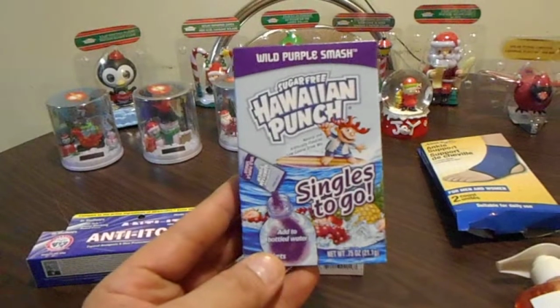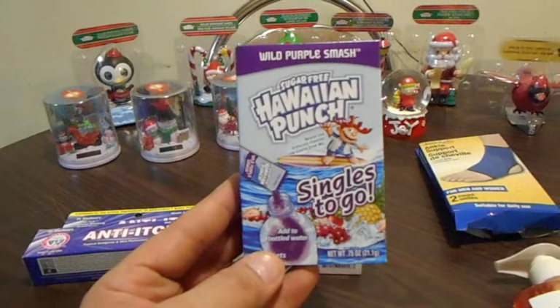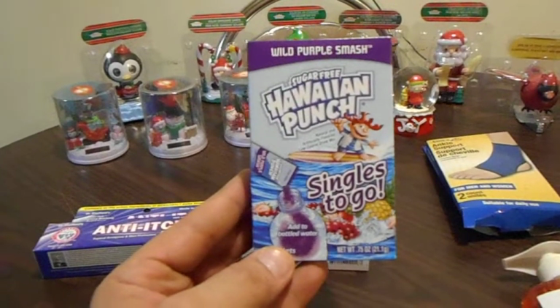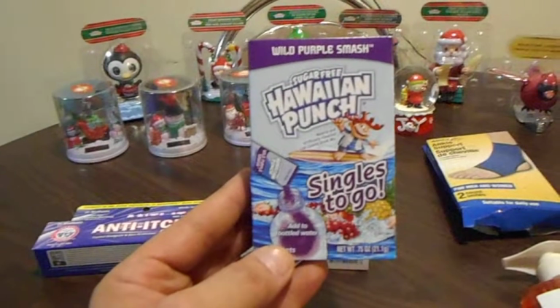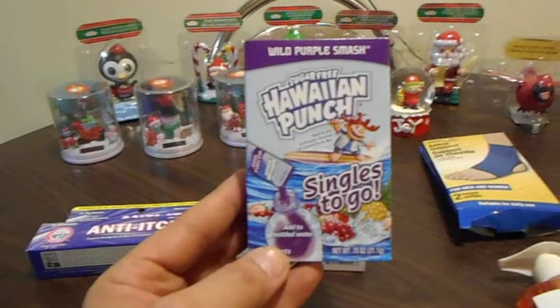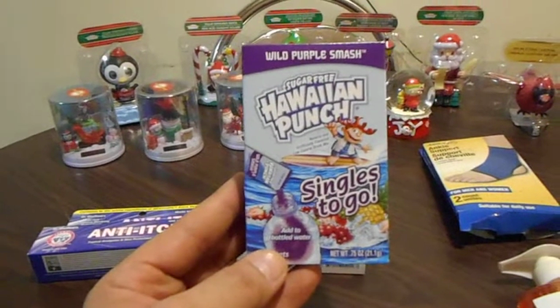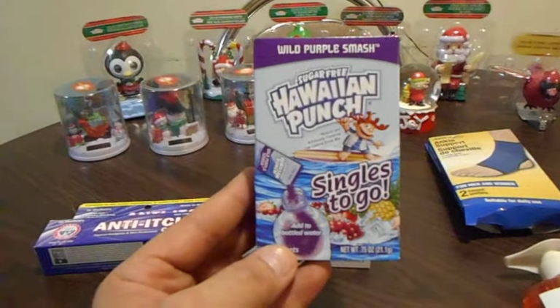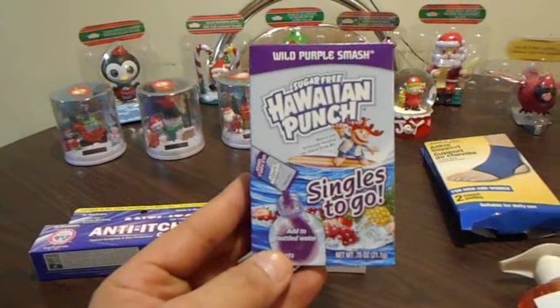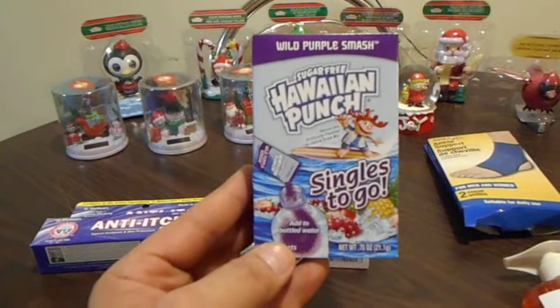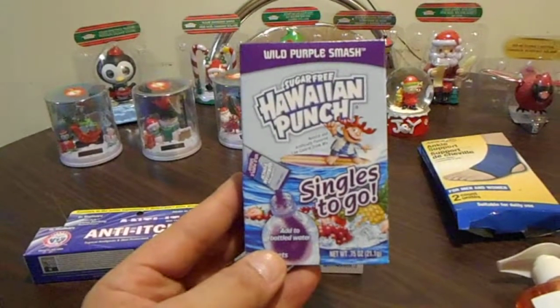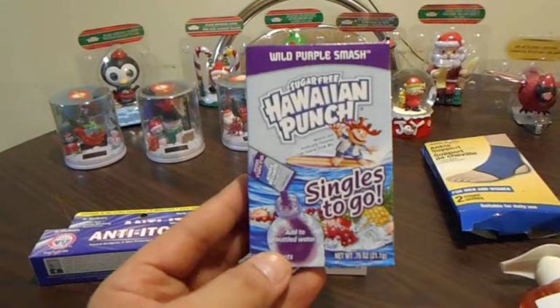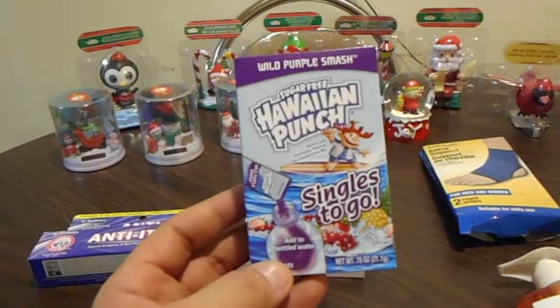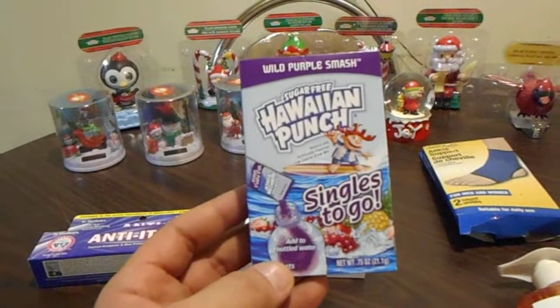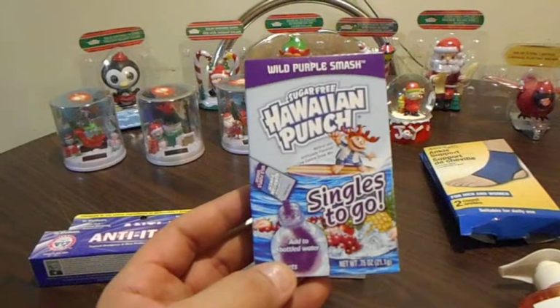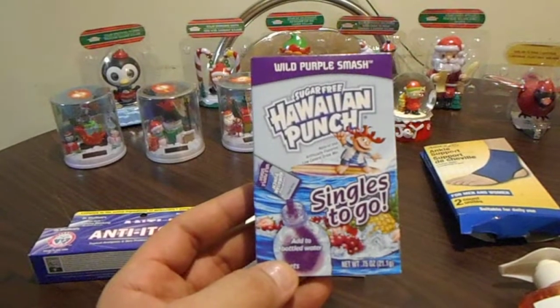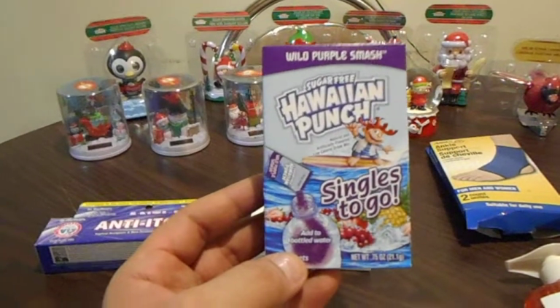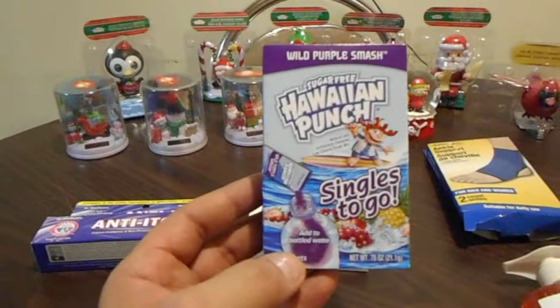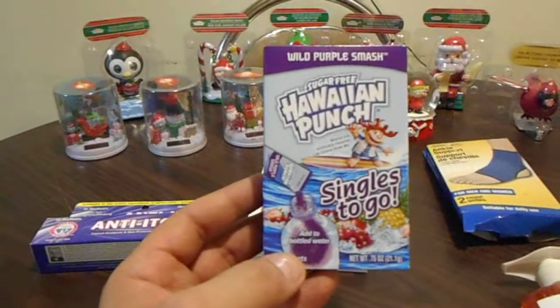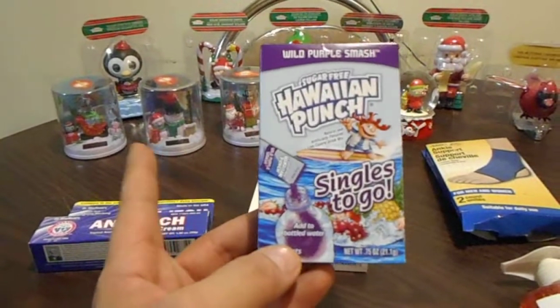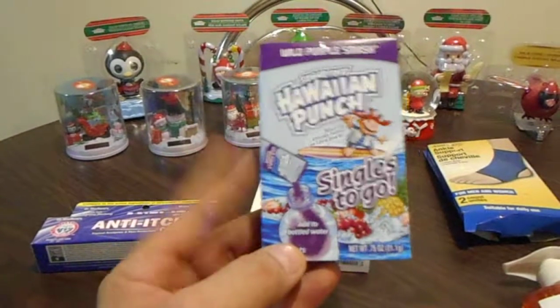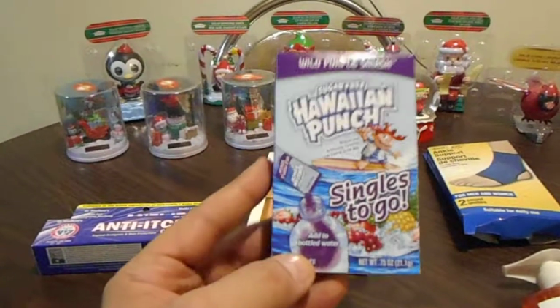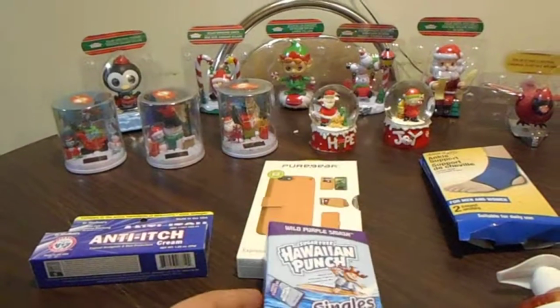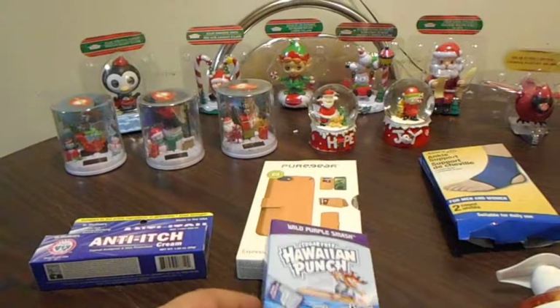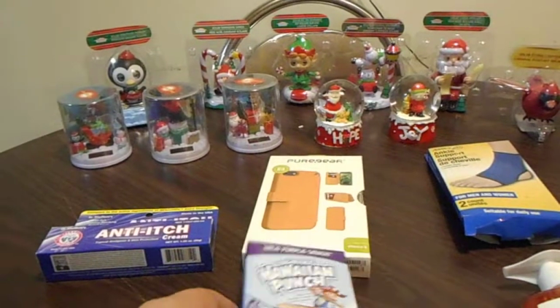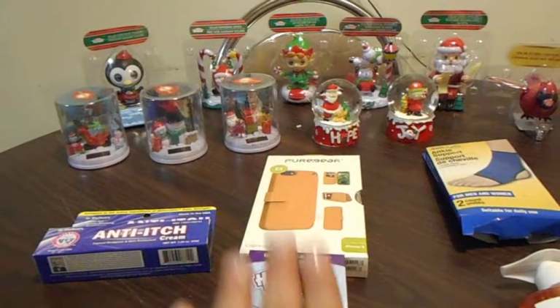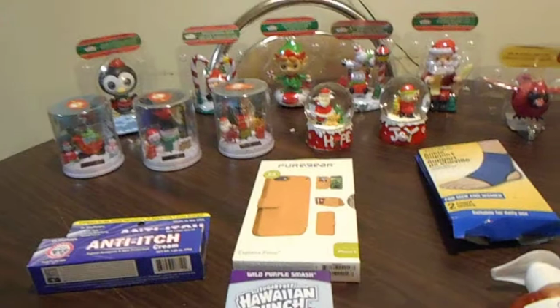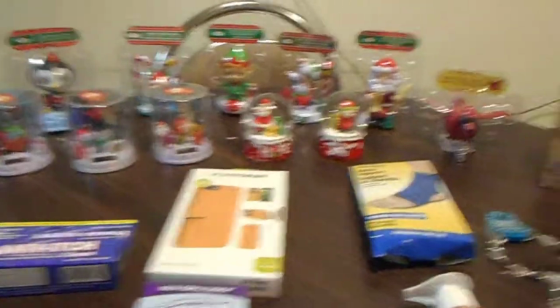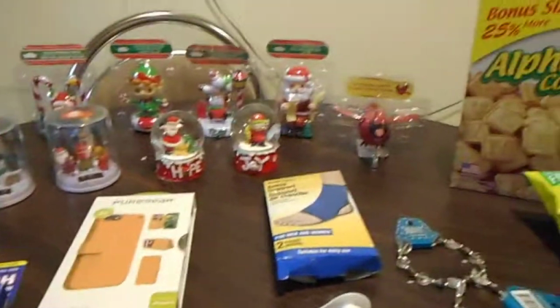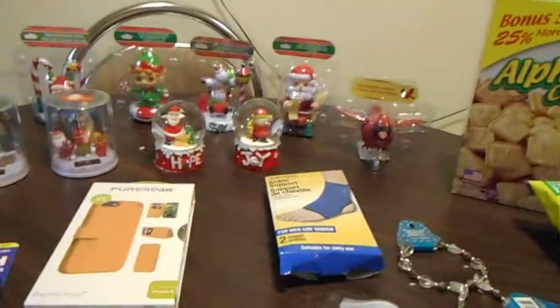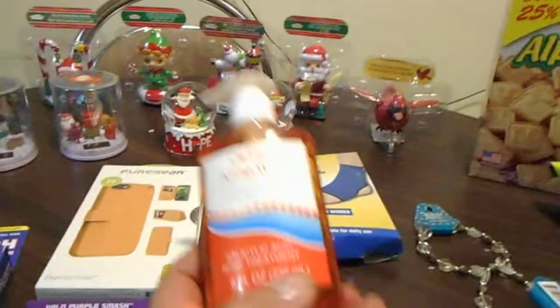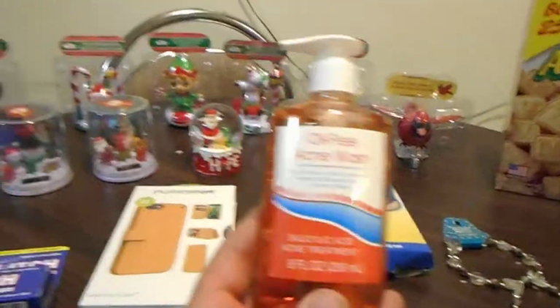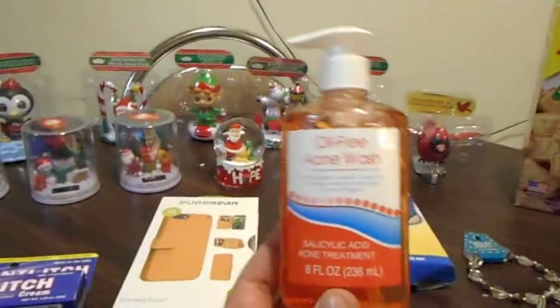I also got this Kool-Aid mix — grape — it tastes really really good. It's sugar free, you don't need to add any sugar, just add water. Love that.